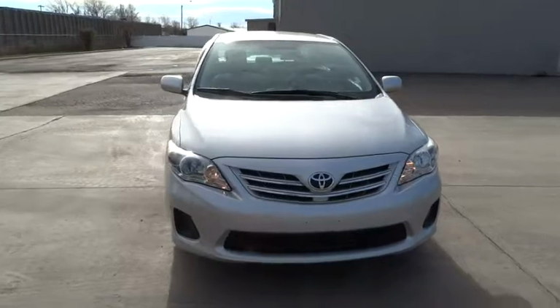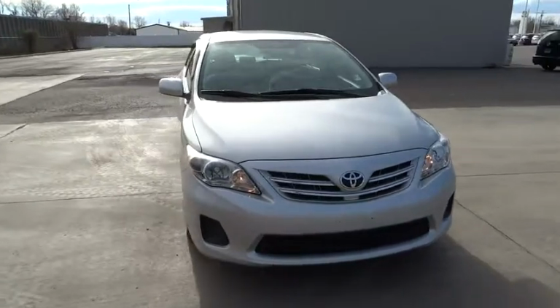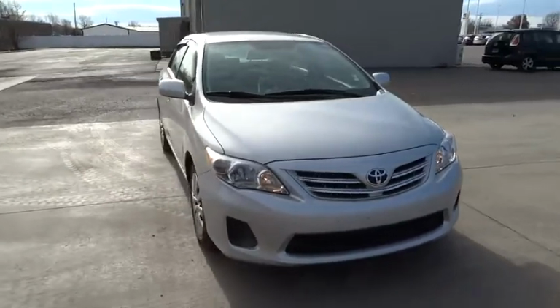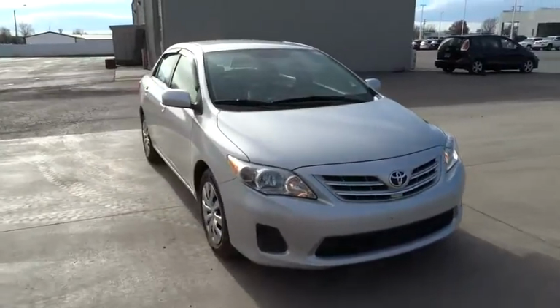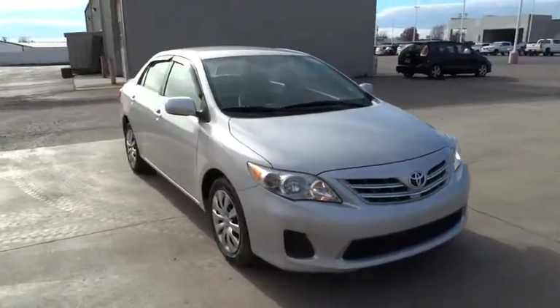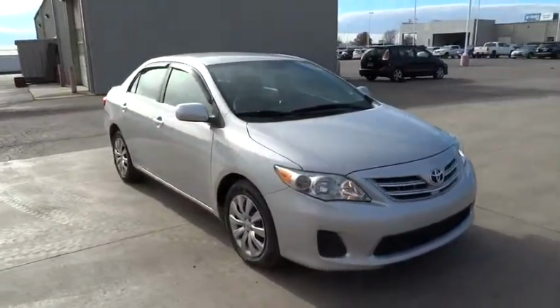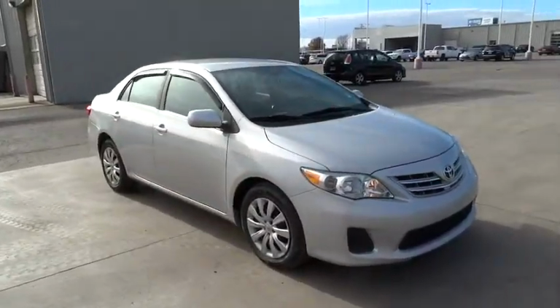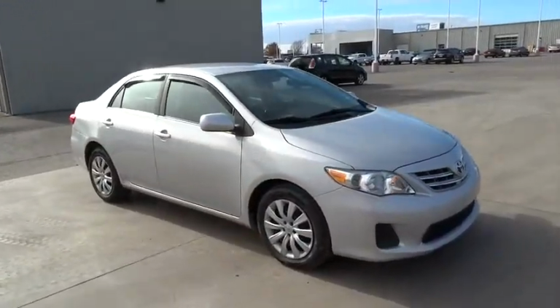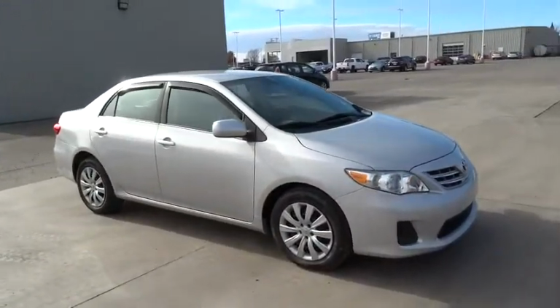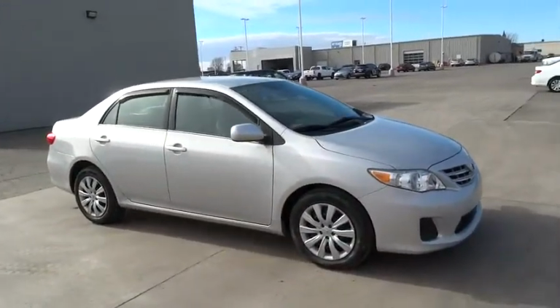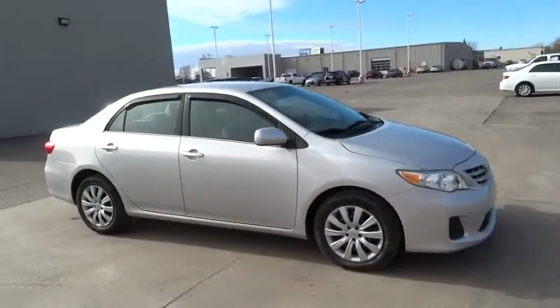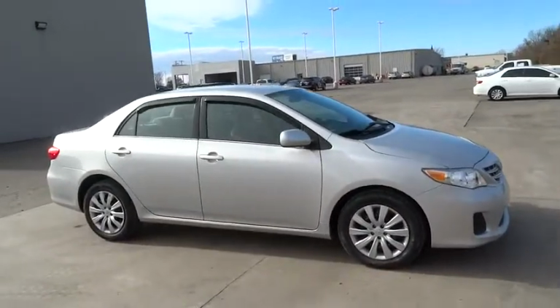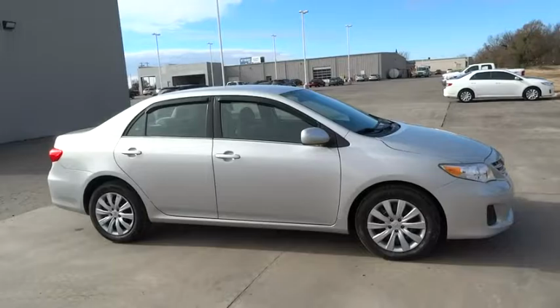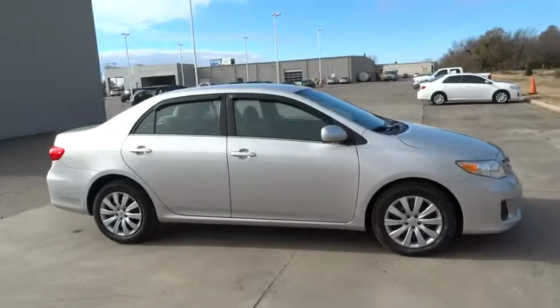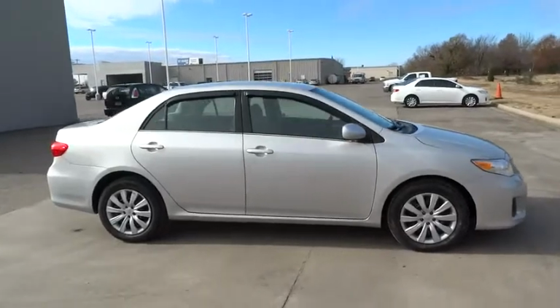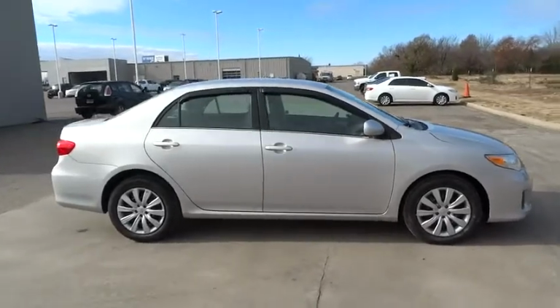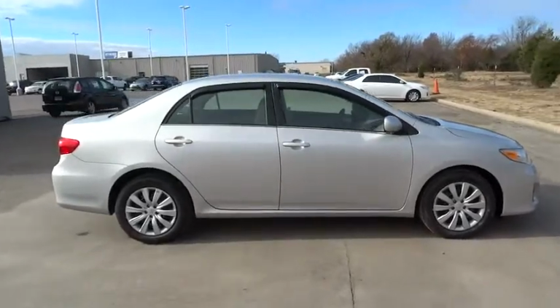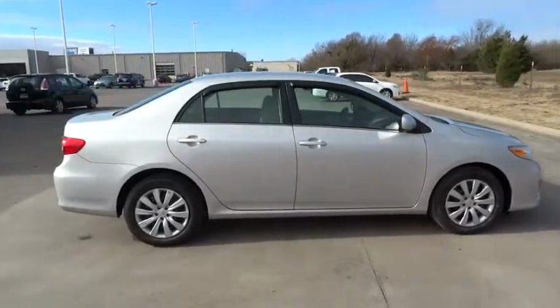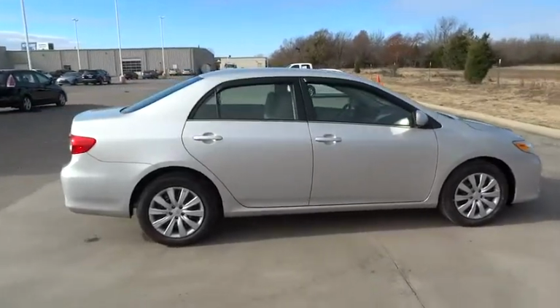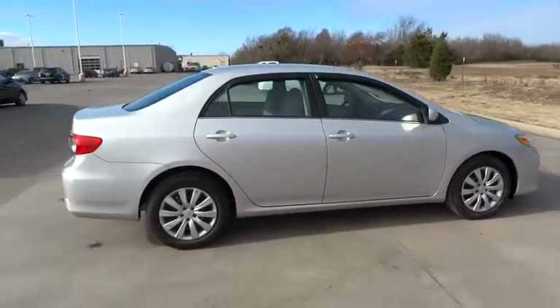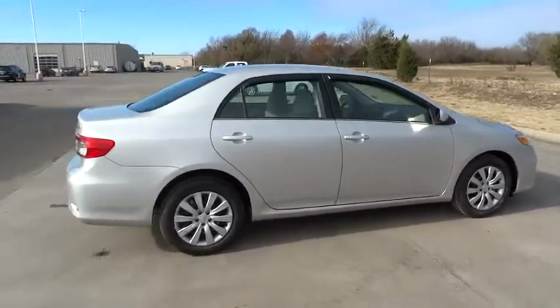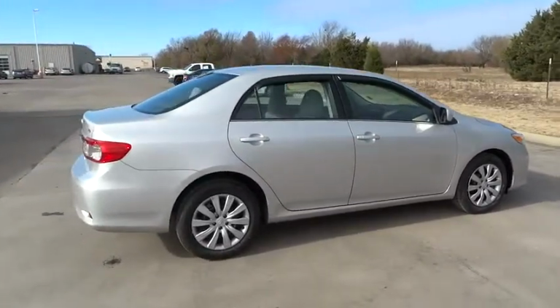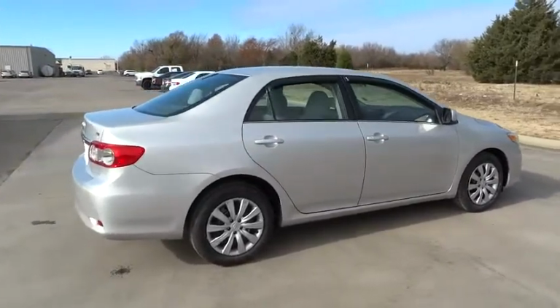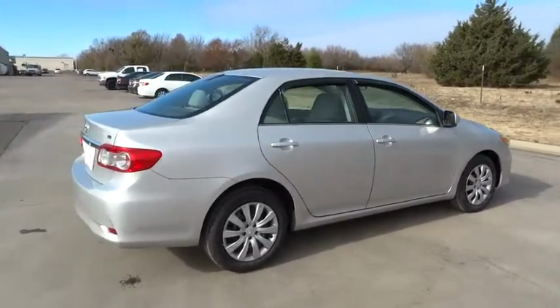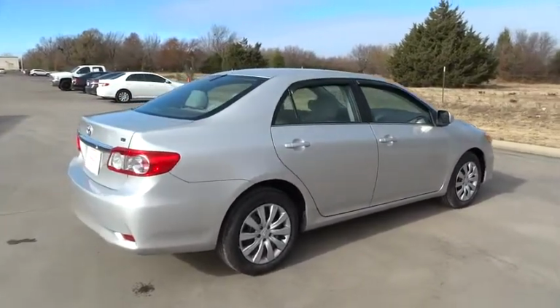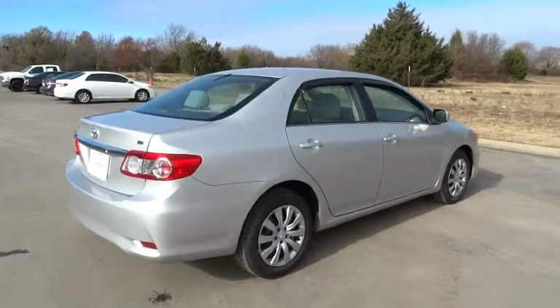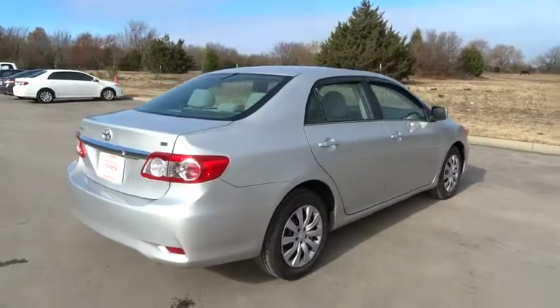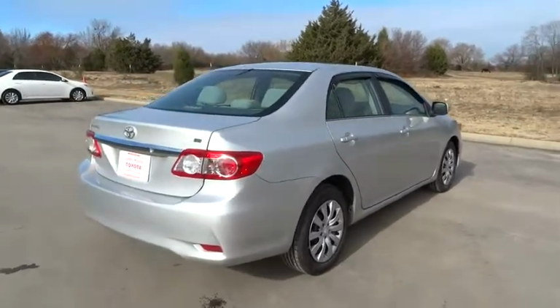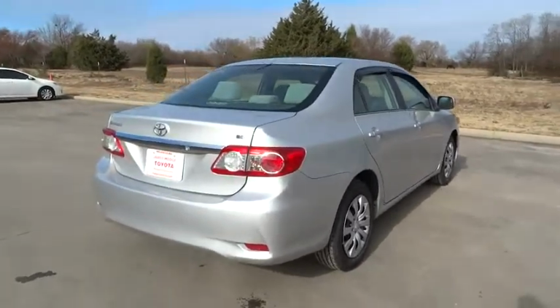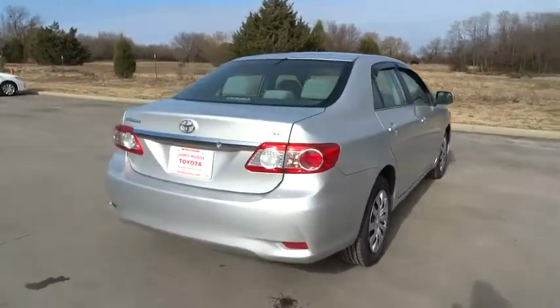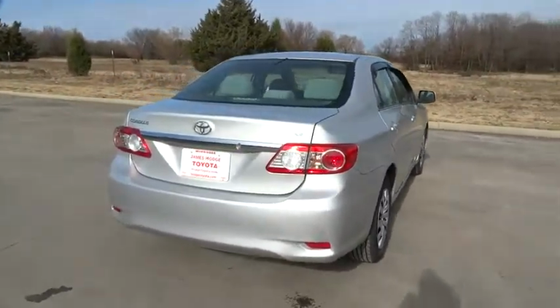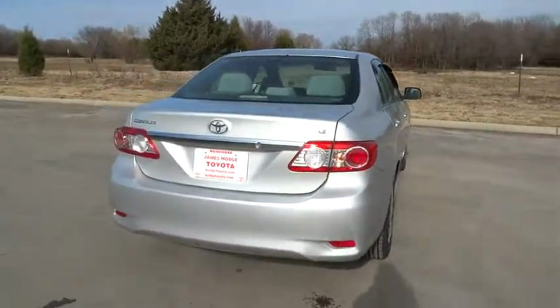The 2013 Toyota Corolla. The Corolla is still a great option for those who want dependability, comfort, and value. This vehicle has less than 30,000 miles. Here are some of this vehicle's great options.